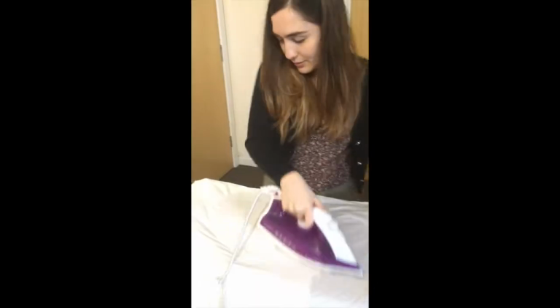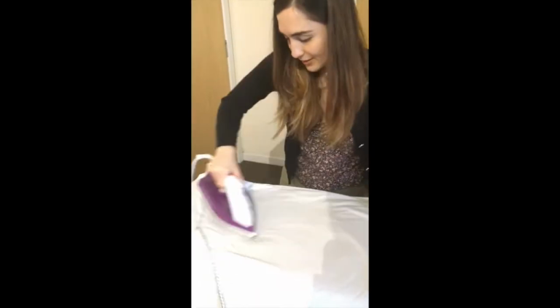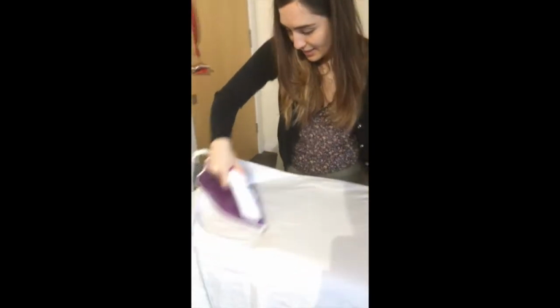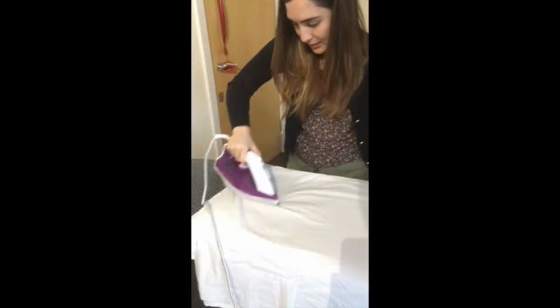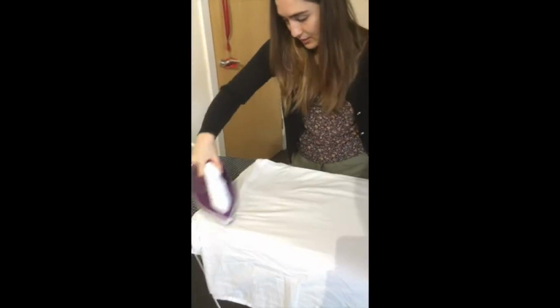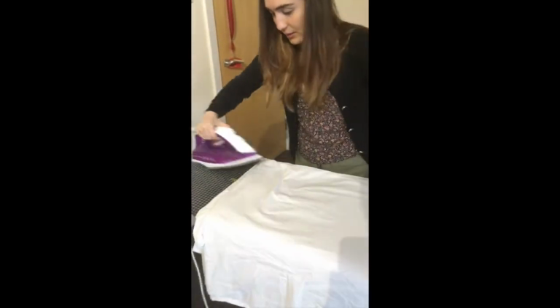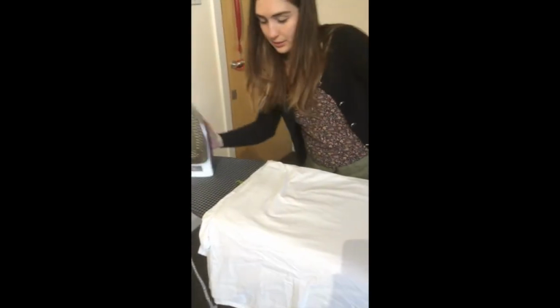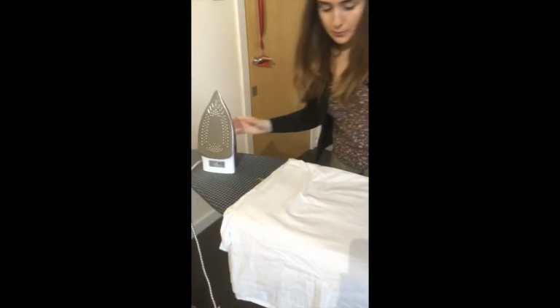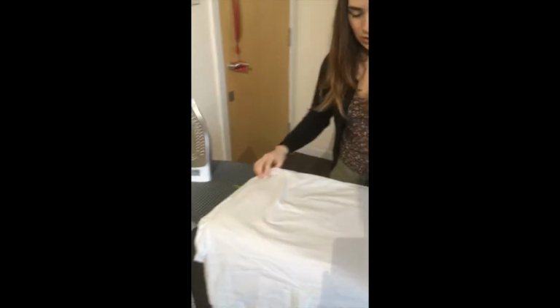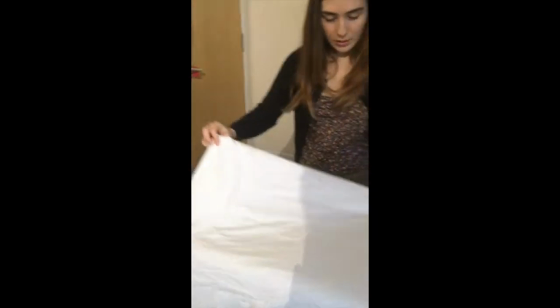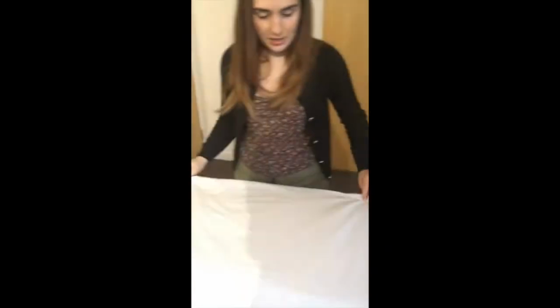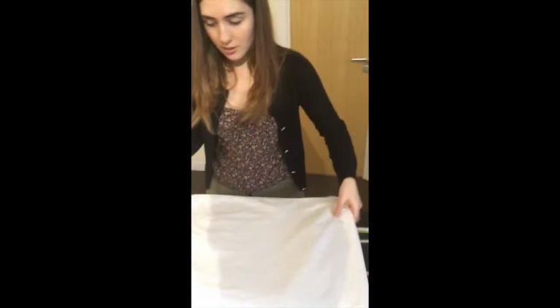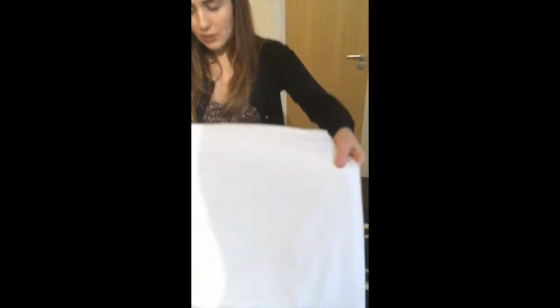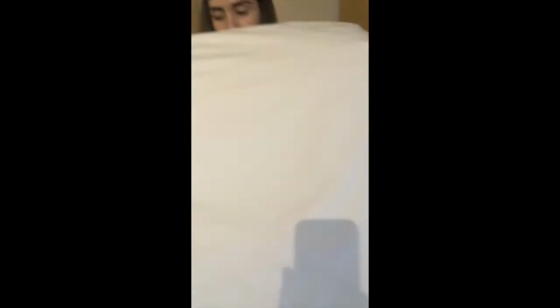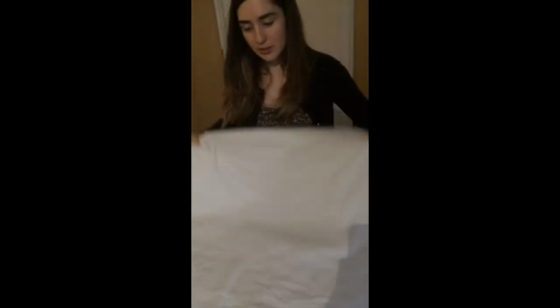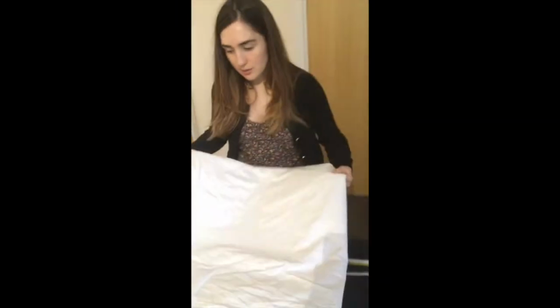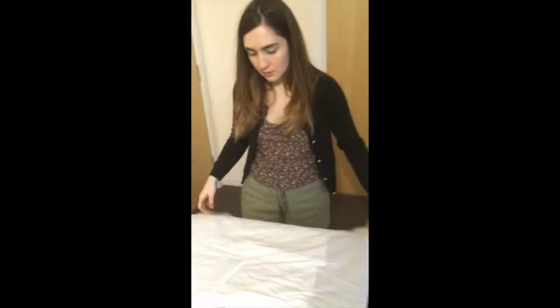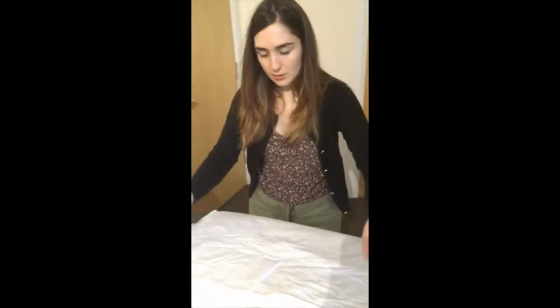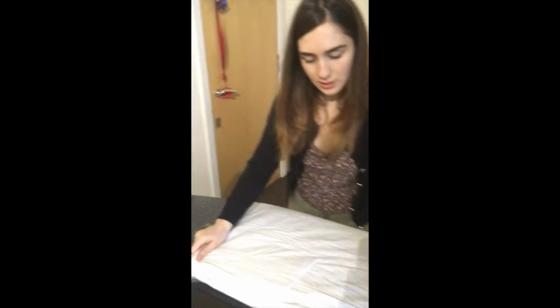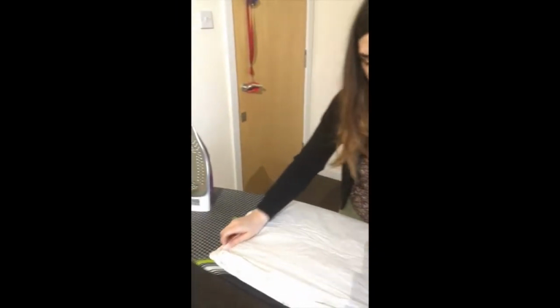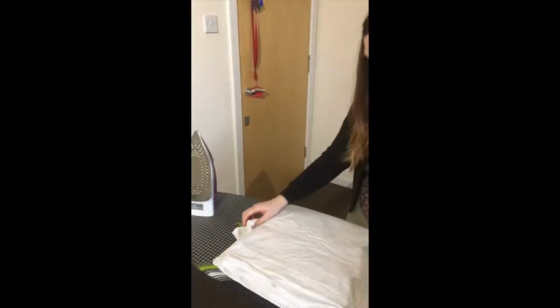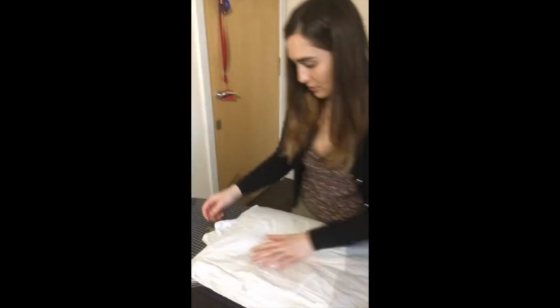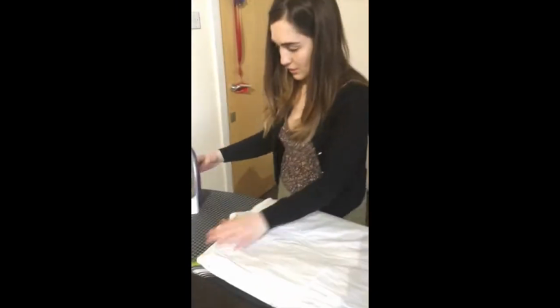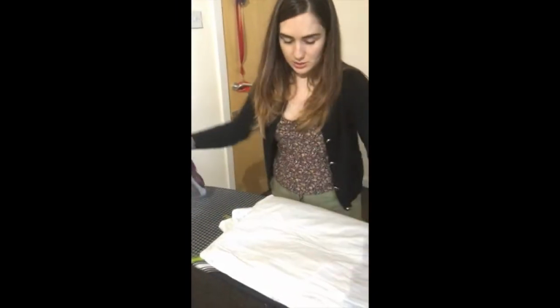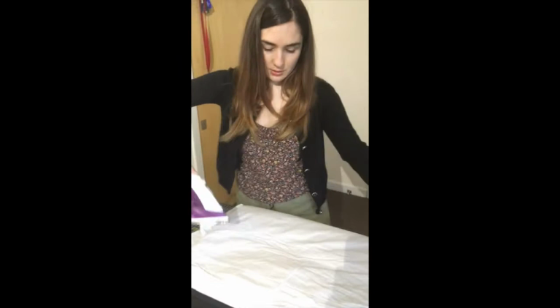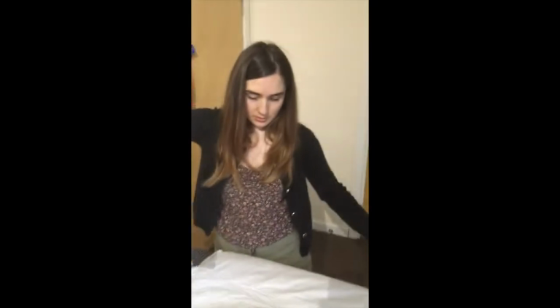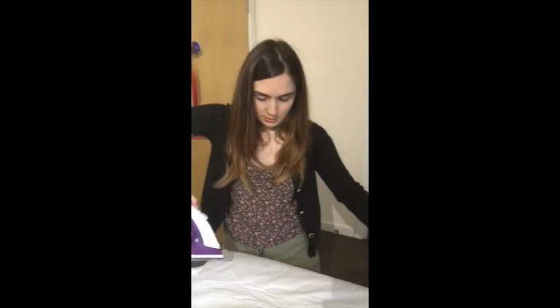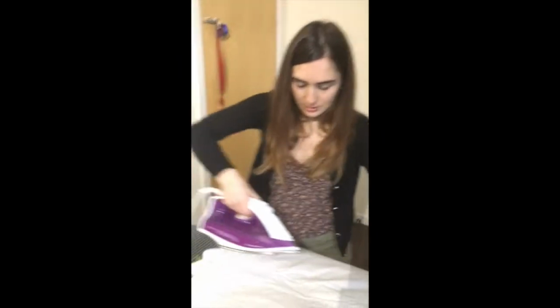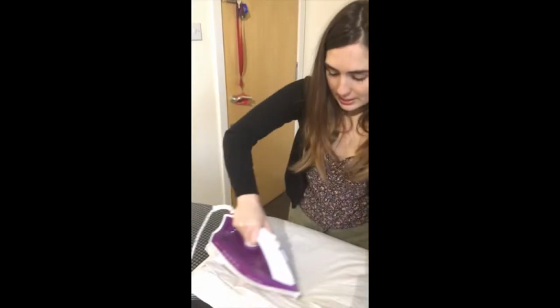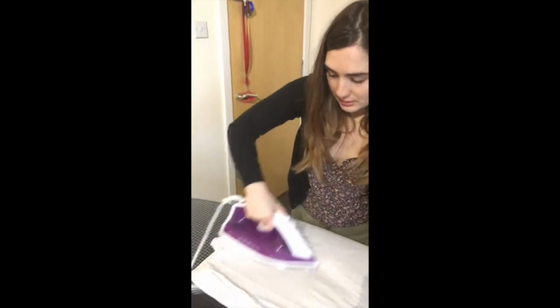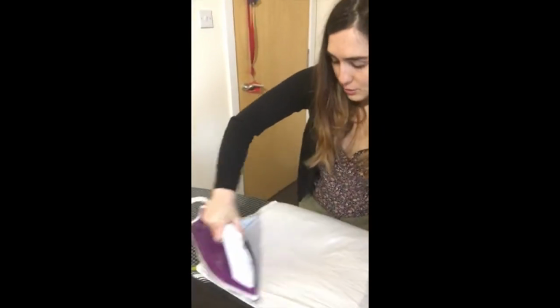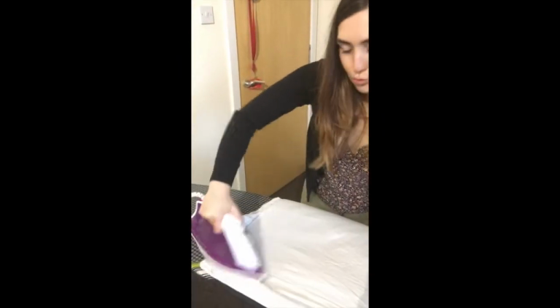That looks nice. You don't want to press too hard on the edges, because then that will leave you with creases. Take it easy with the edges, just like a light brush.